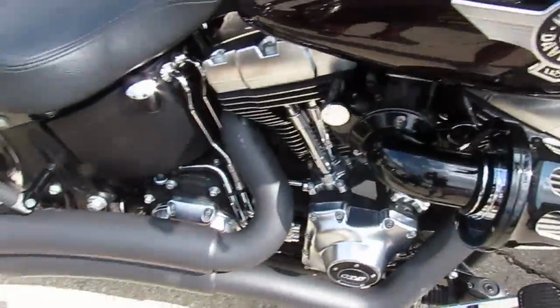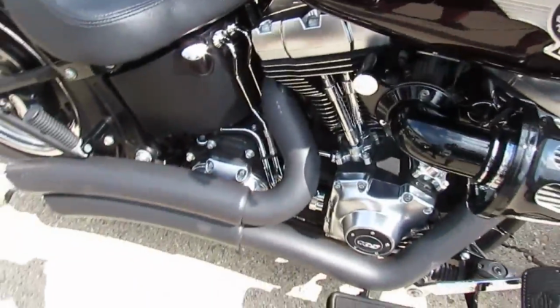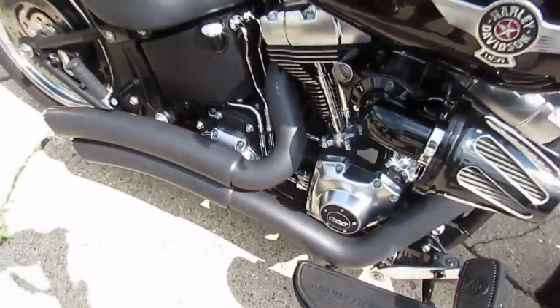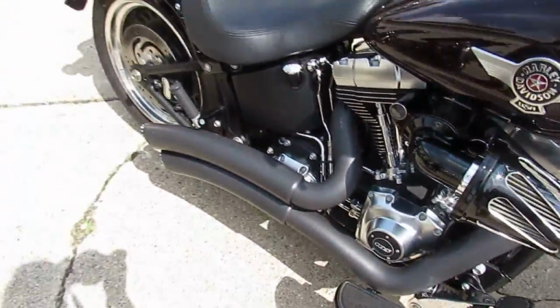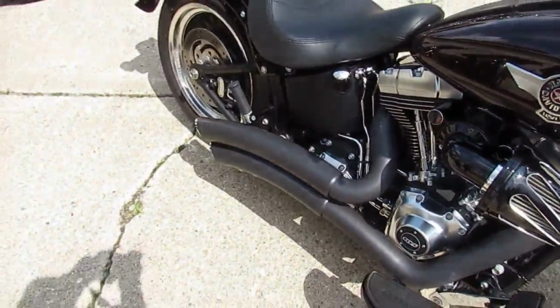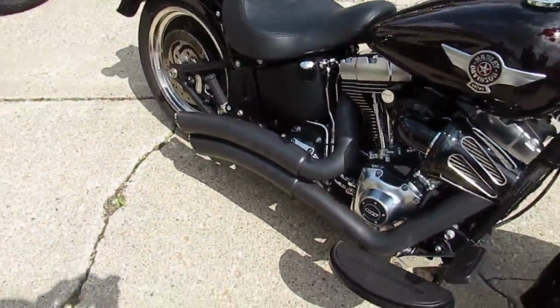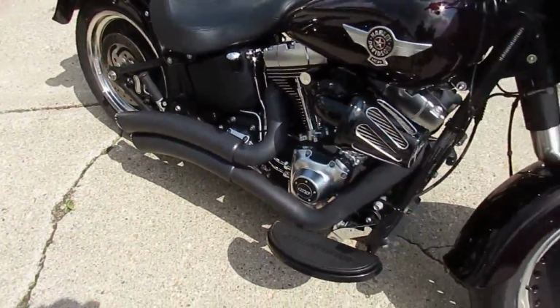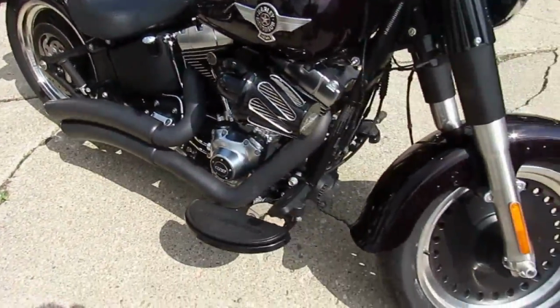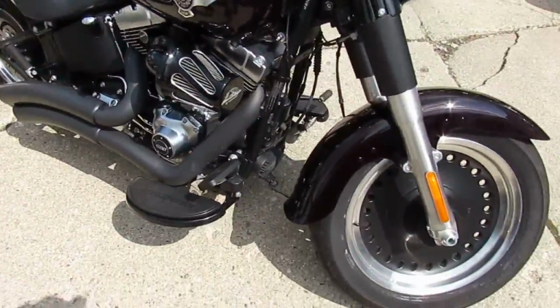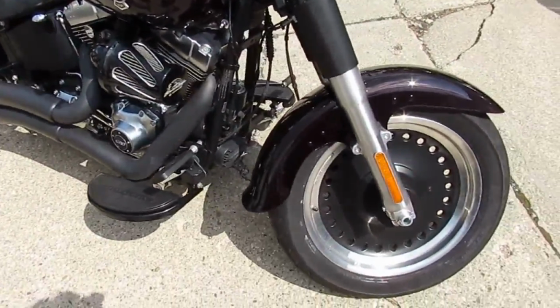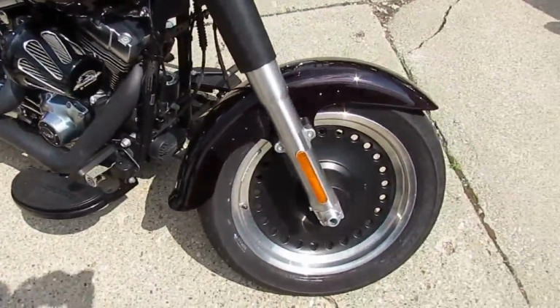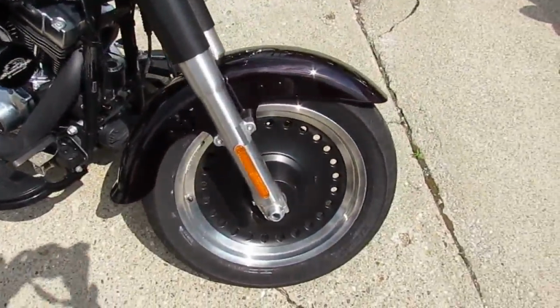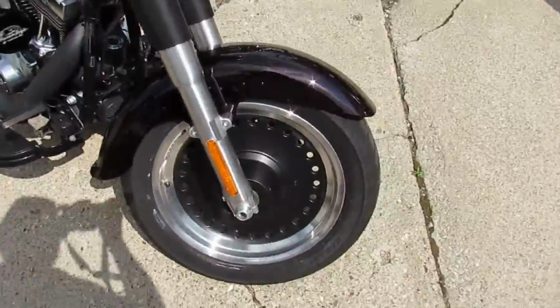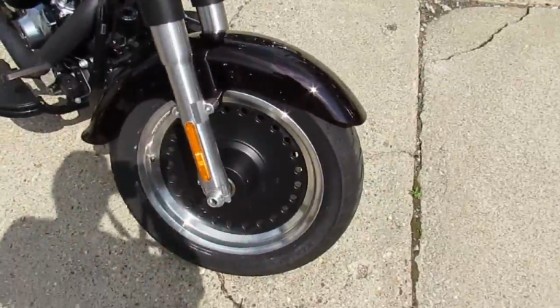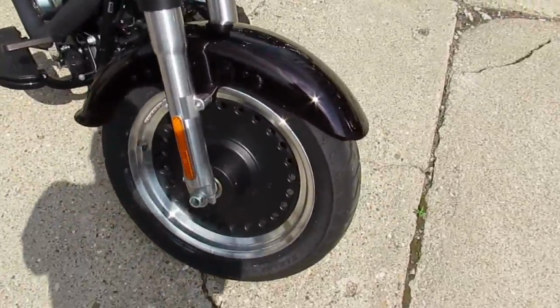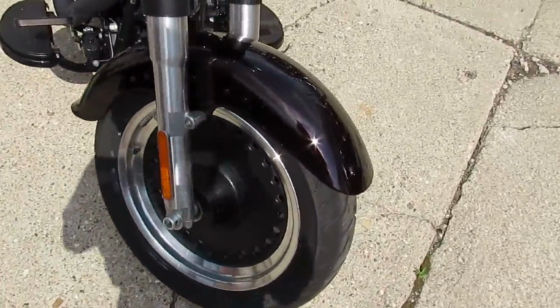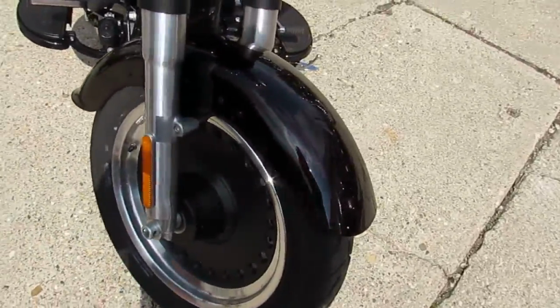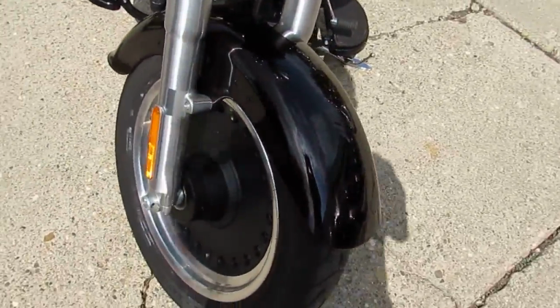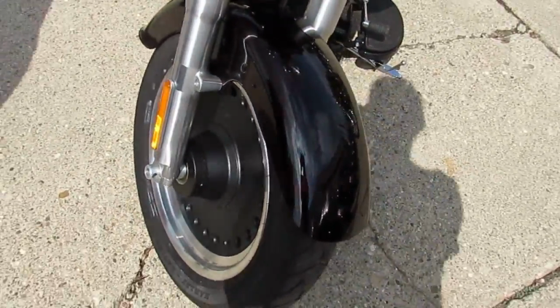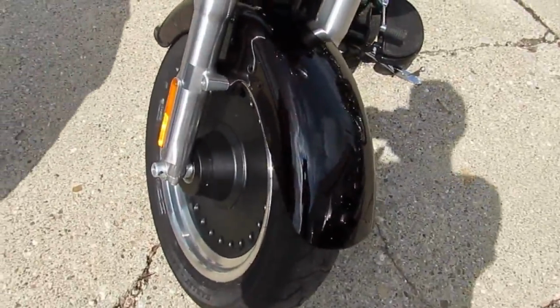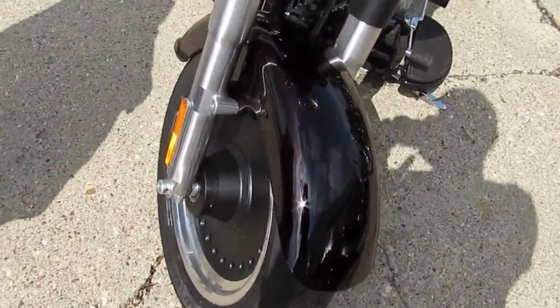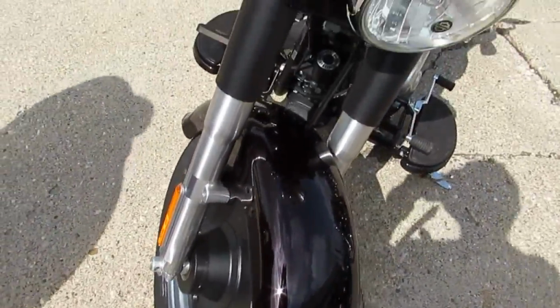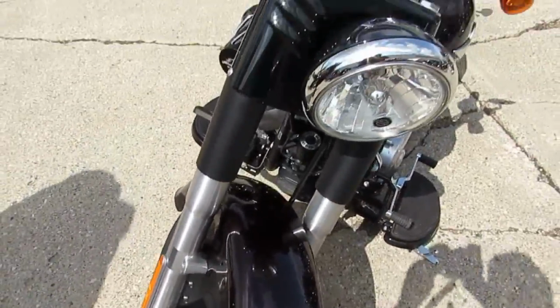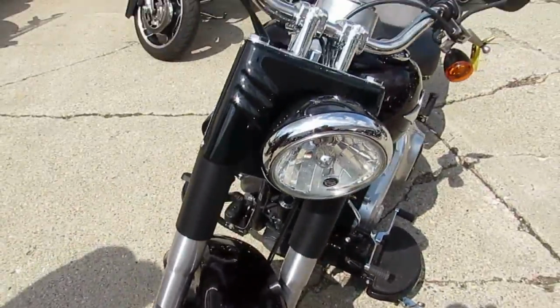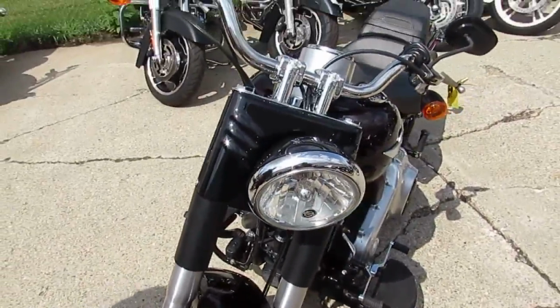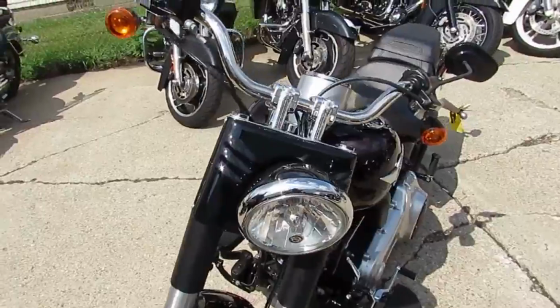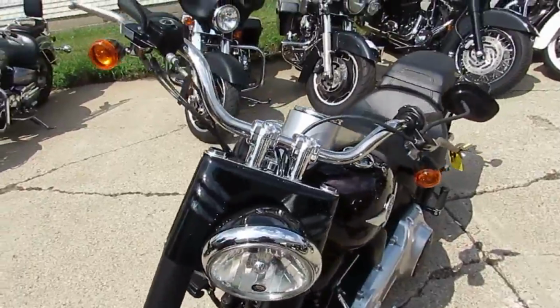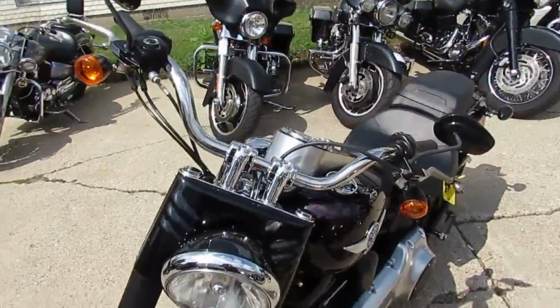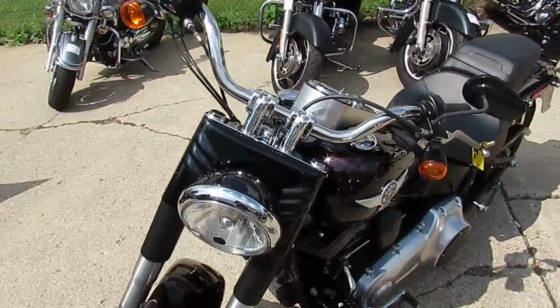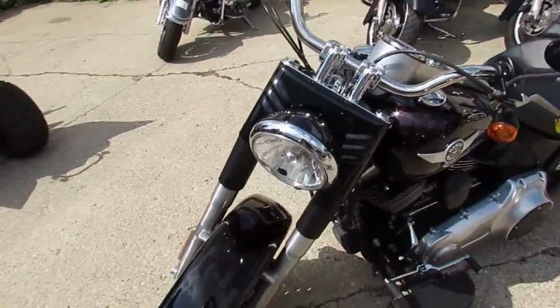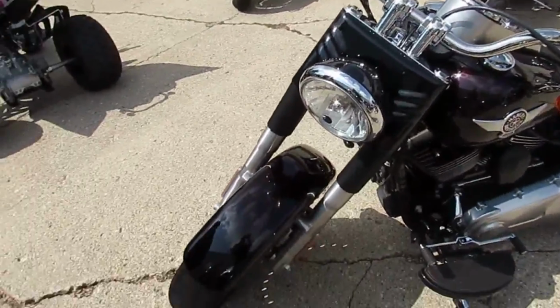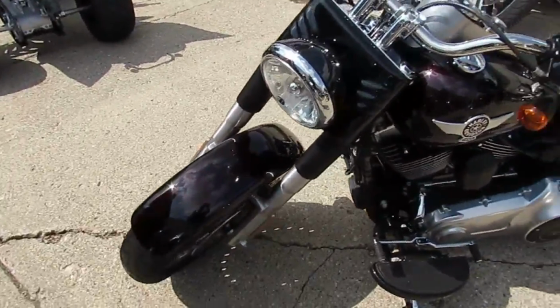We've got guaranteed financing and leasing programs available on this. We've got out-of-state shipping and out-of-state financing. Give us a call today and you can ride today. It's ApprovalPowerSports.com.